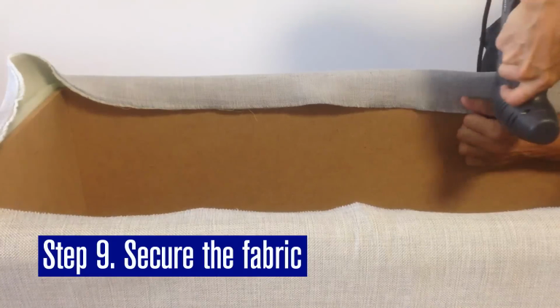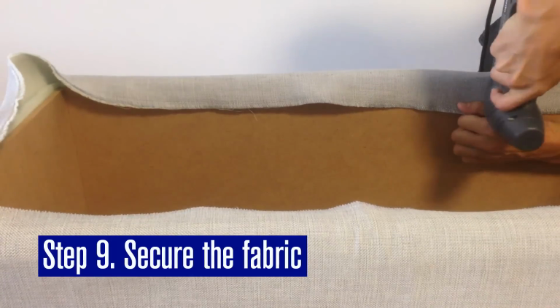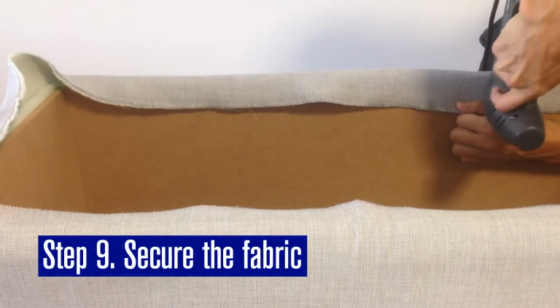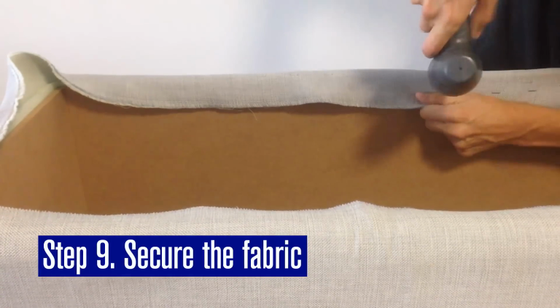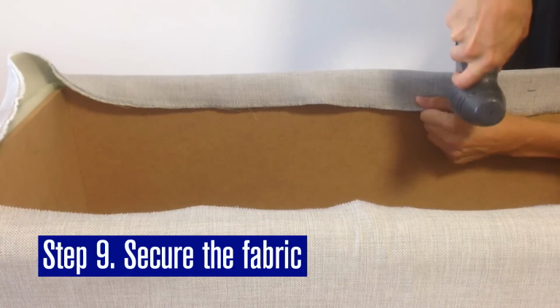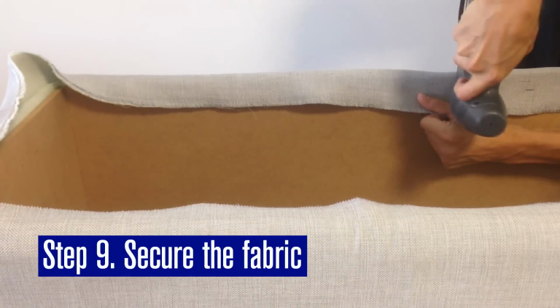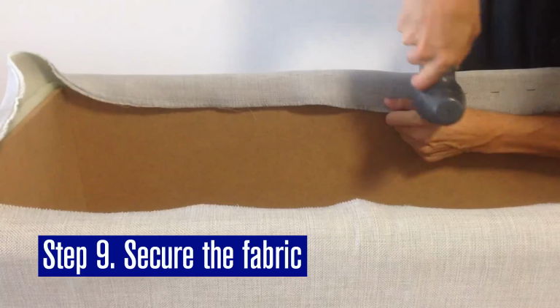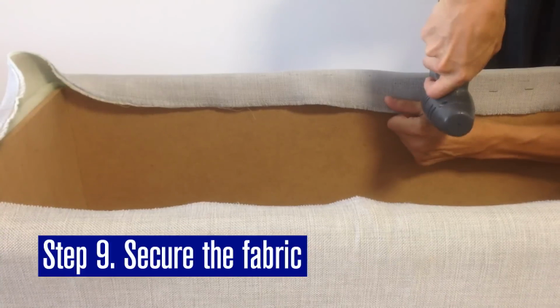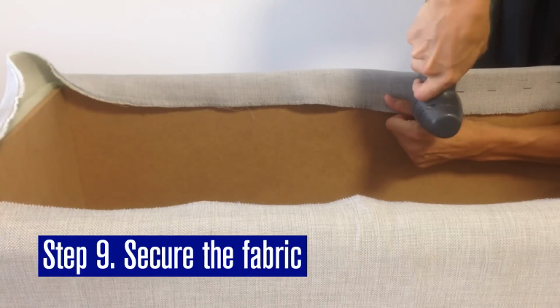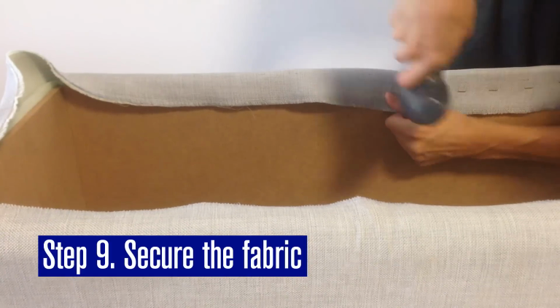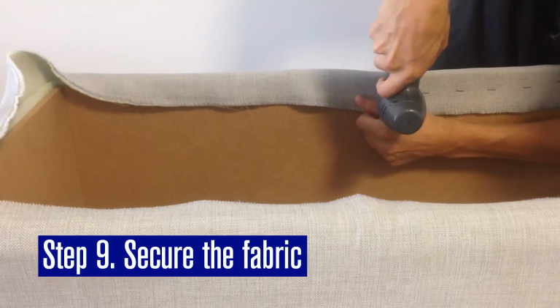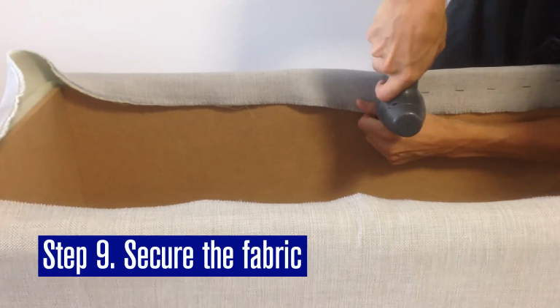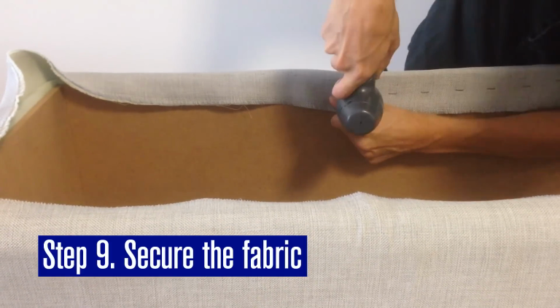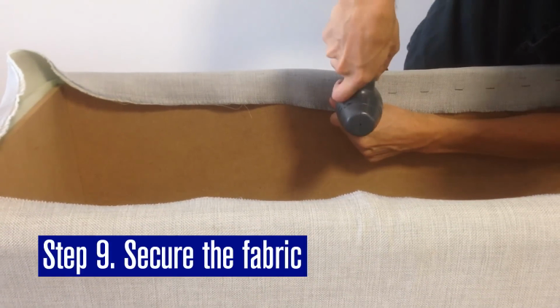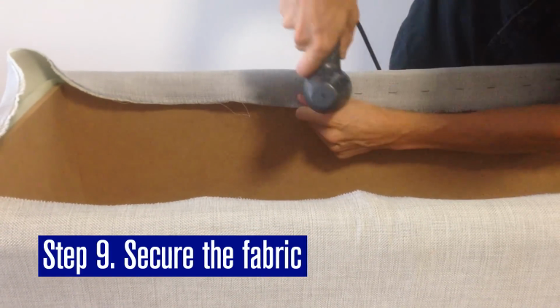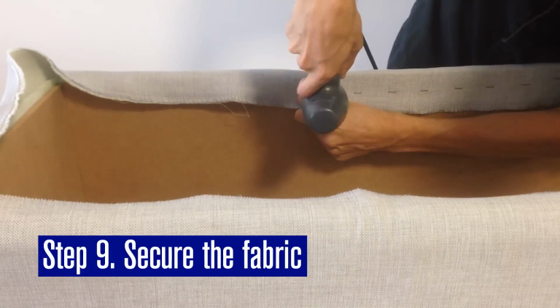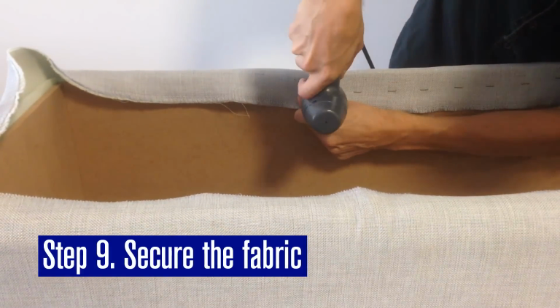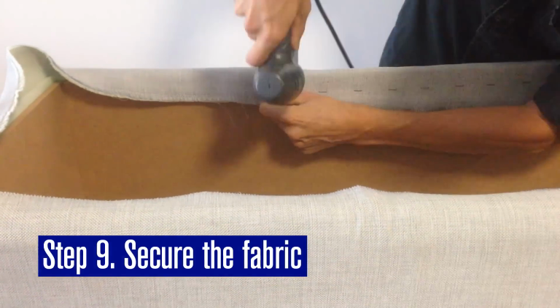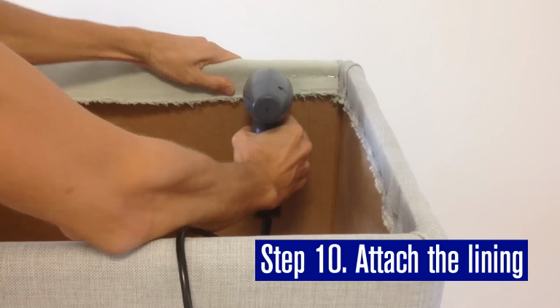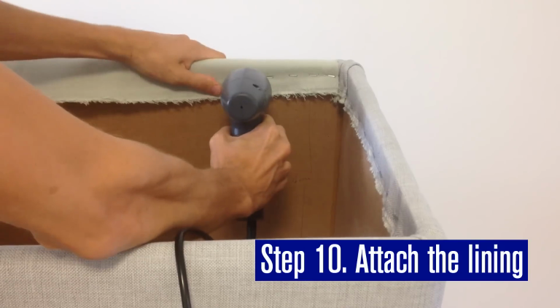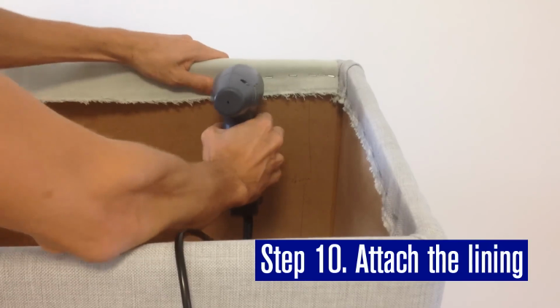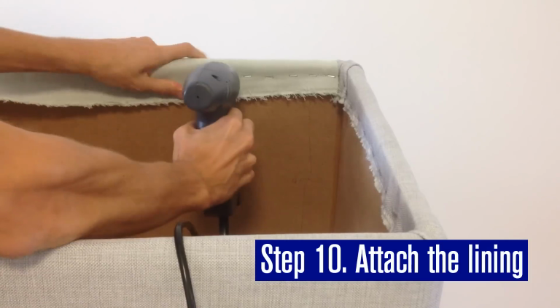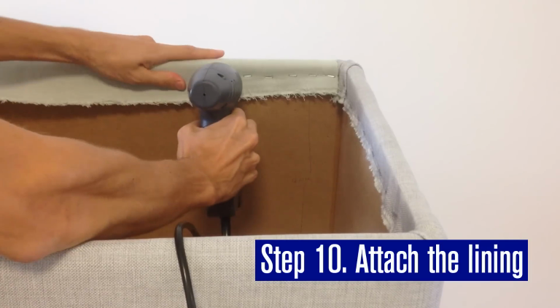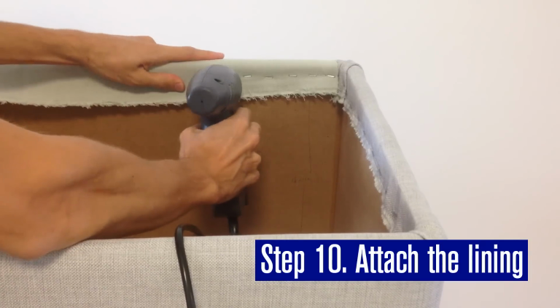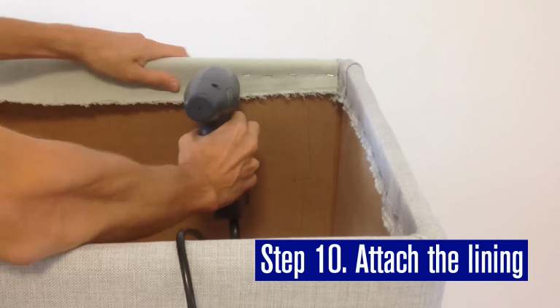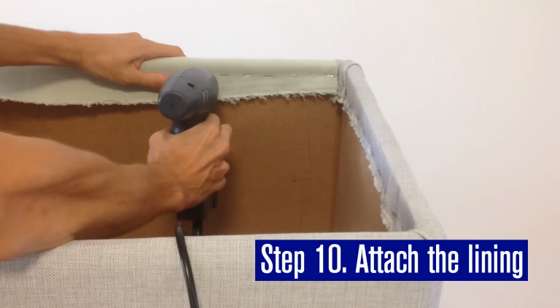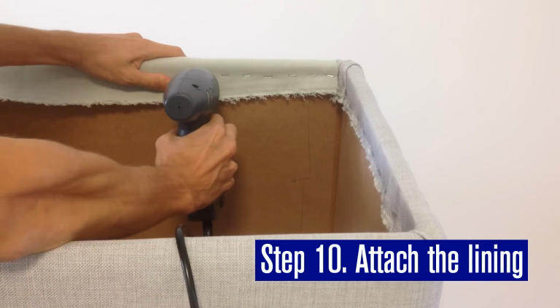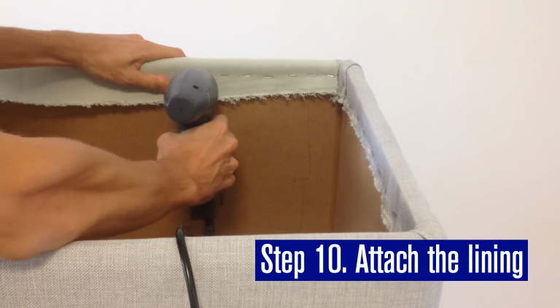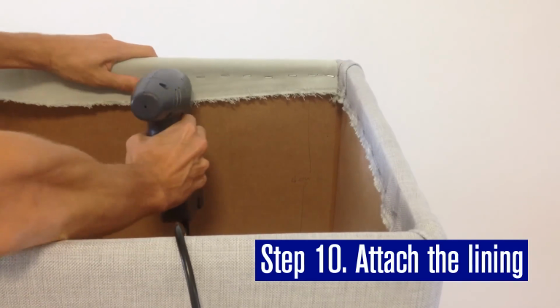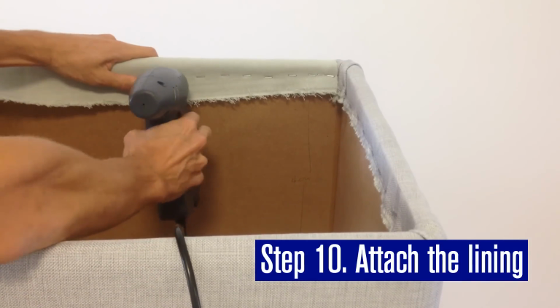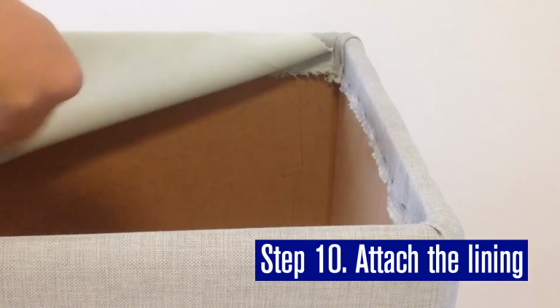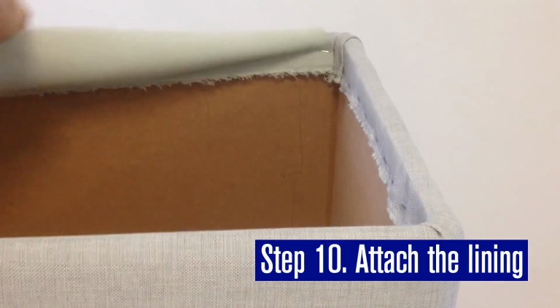Staple the fabric to the inside of the trunk, 50mm from the top and base. Attach the lining on the inside and fold it over so the staples are hidden.